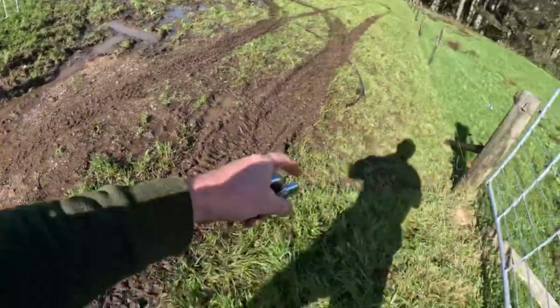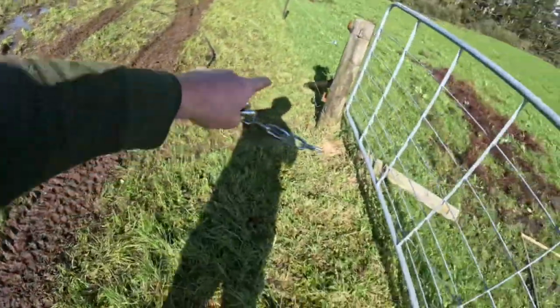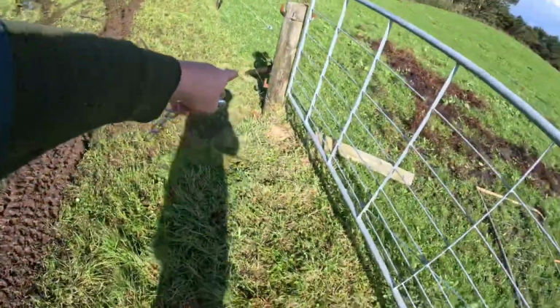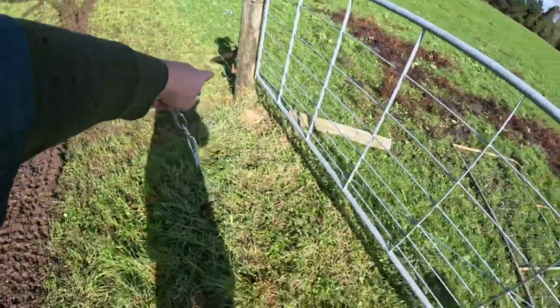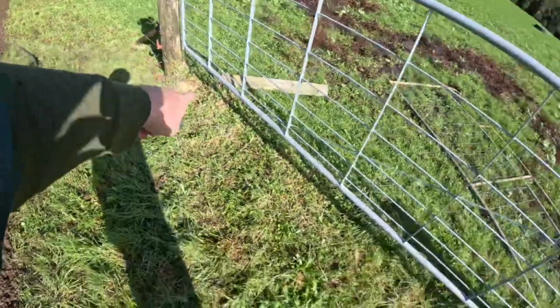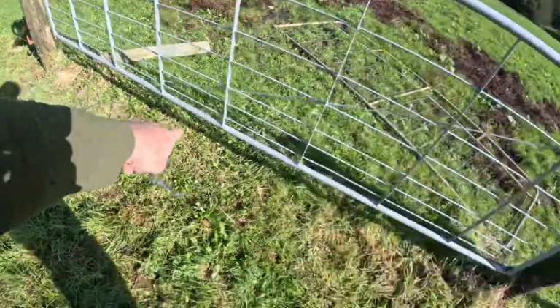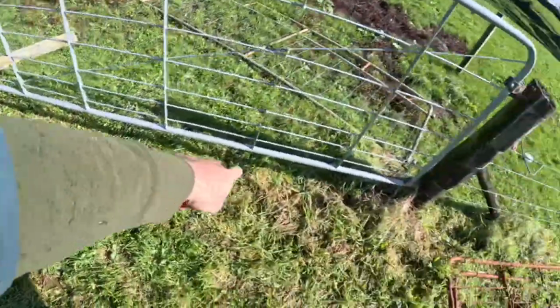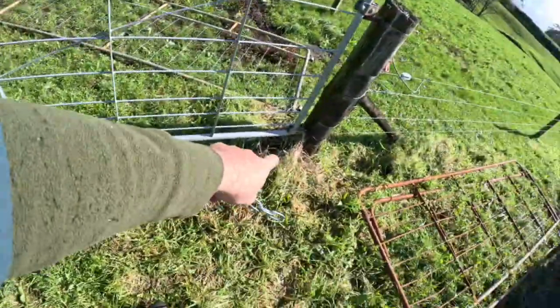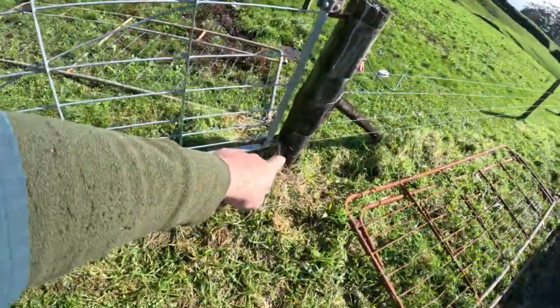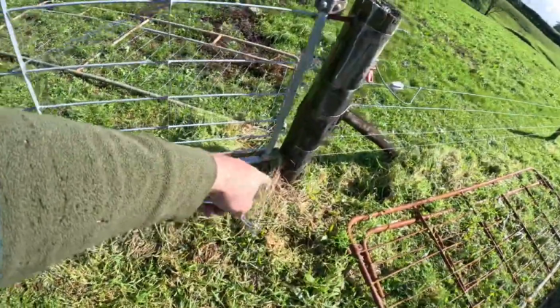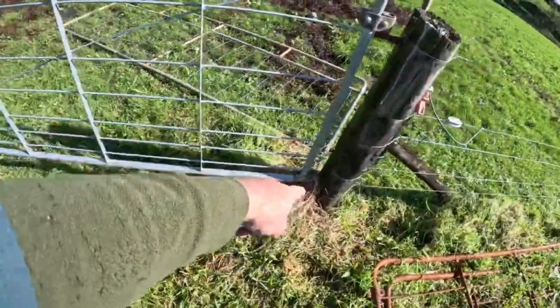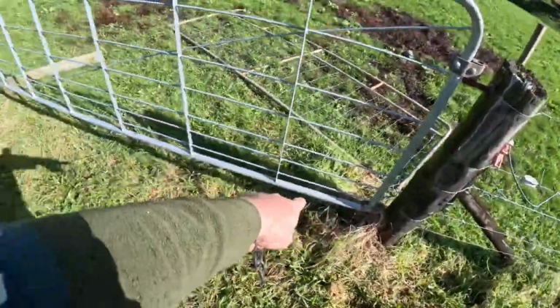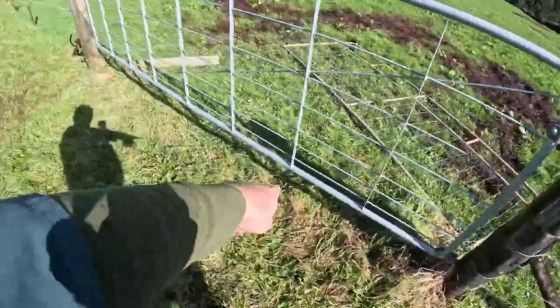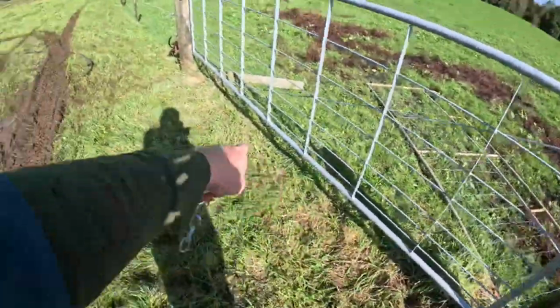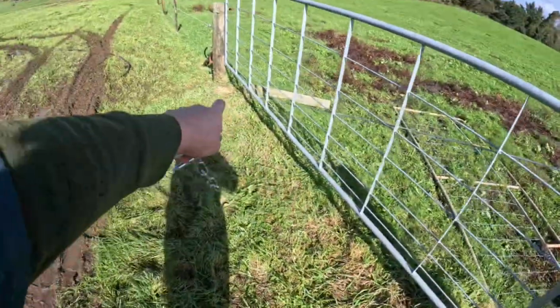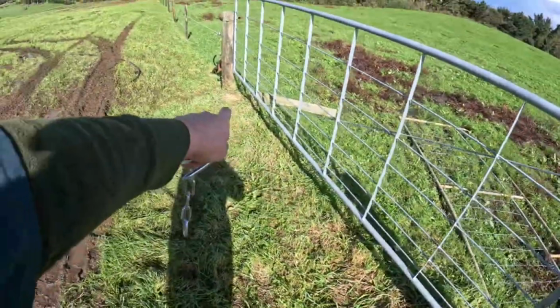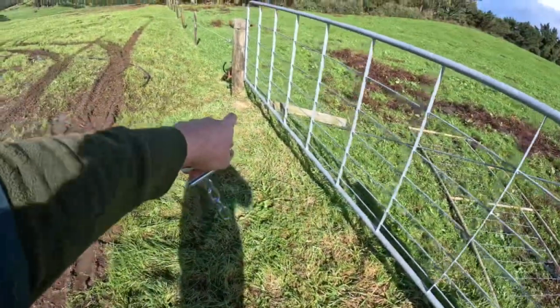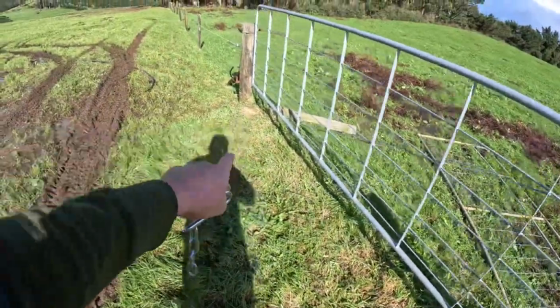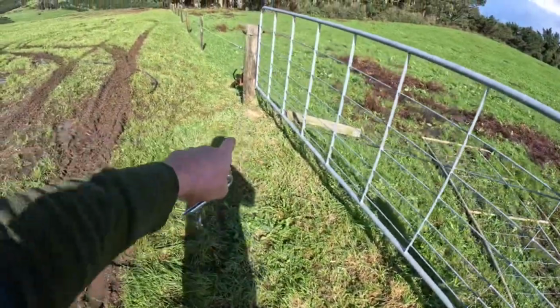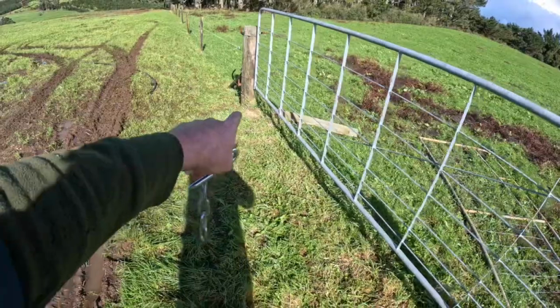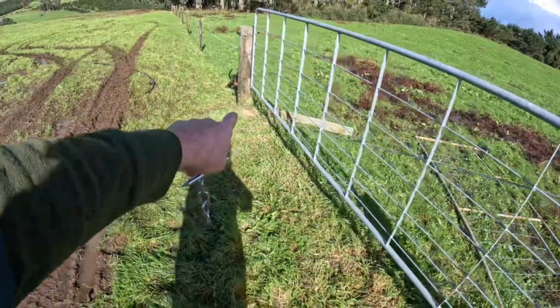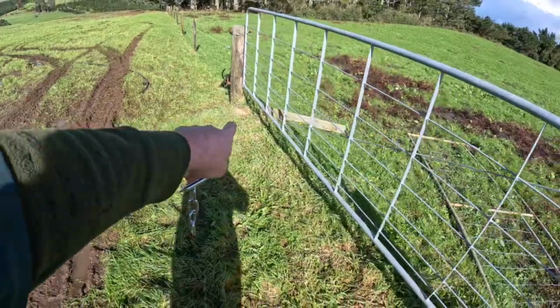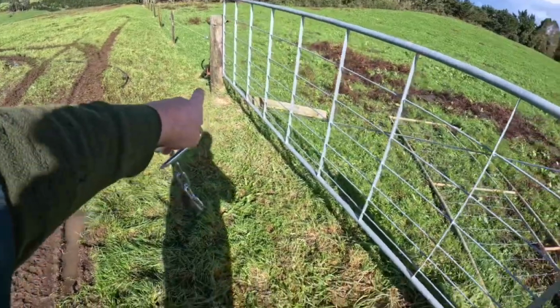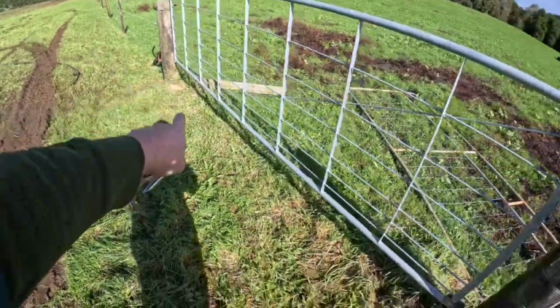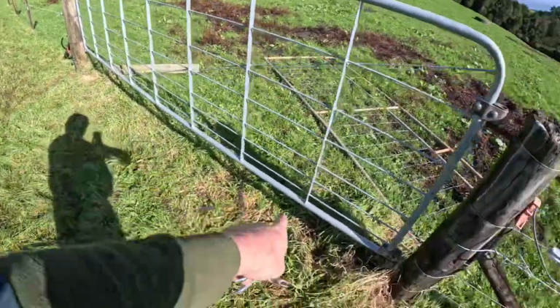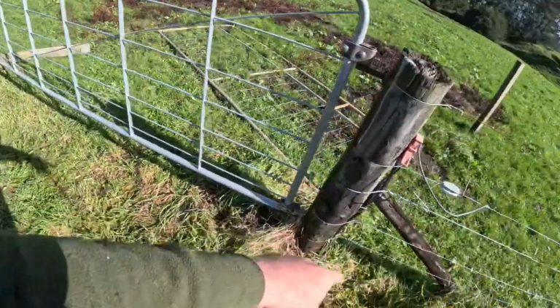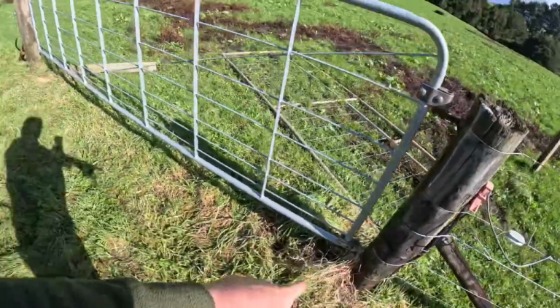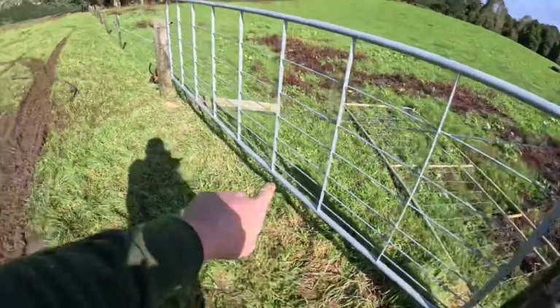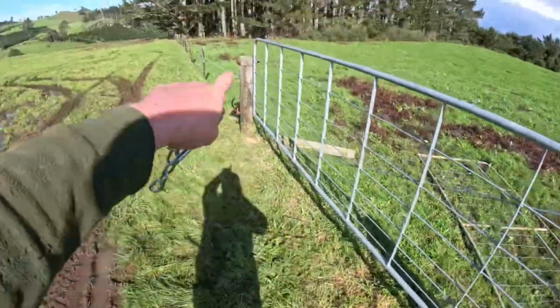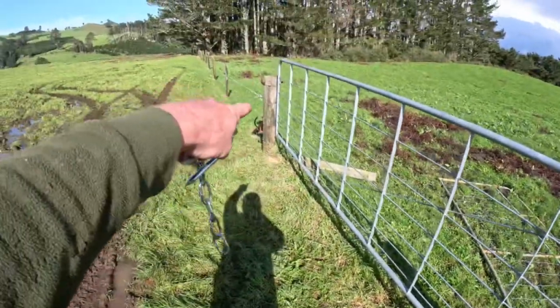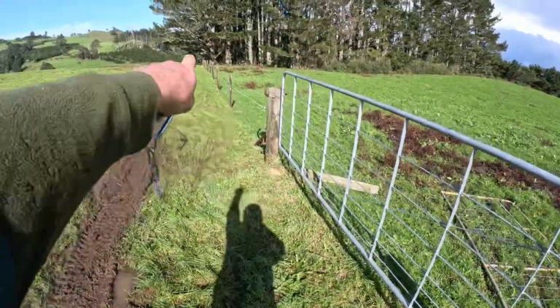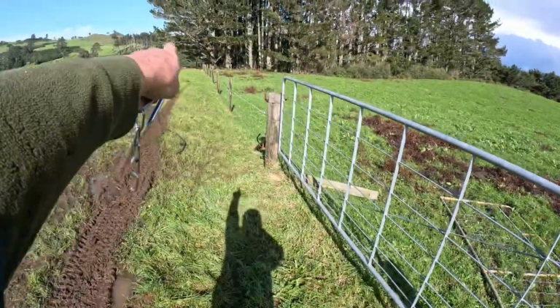One other thing - I need to dig an underground cable in here because there is one there but I think it's got a short in it somewhere. So I'm going to put a new one in and that just takes power down that way.